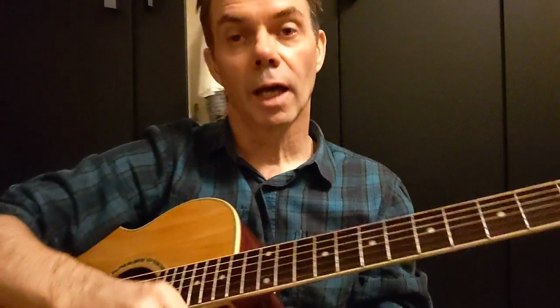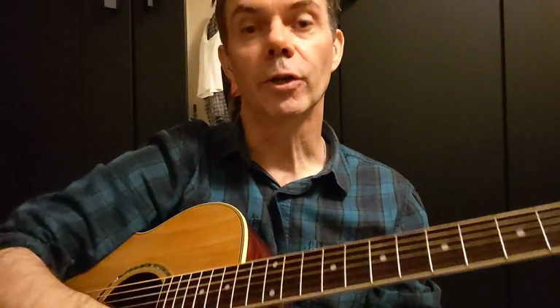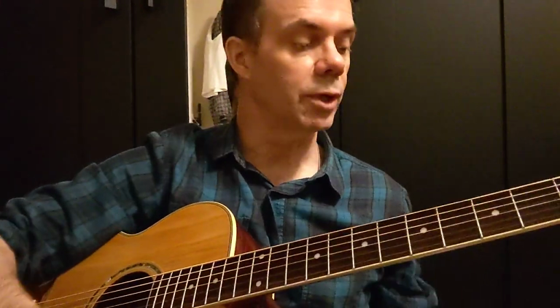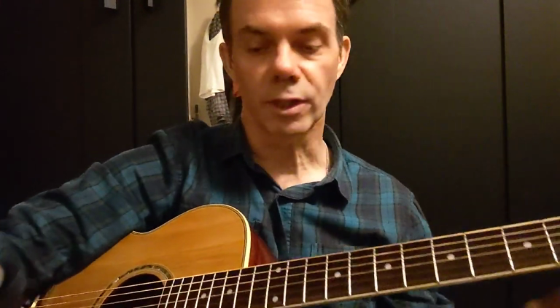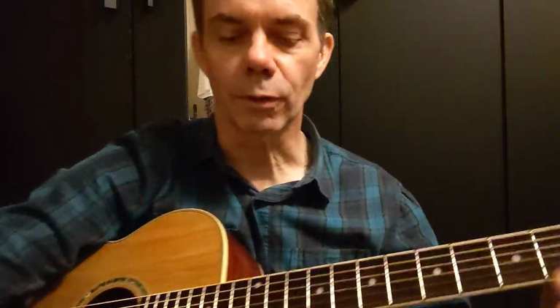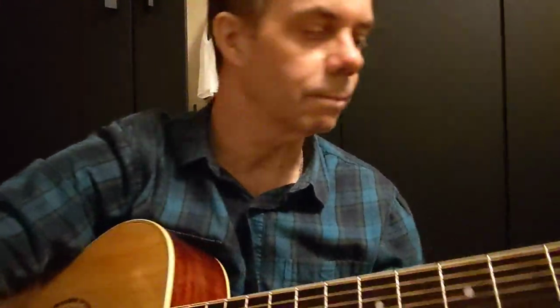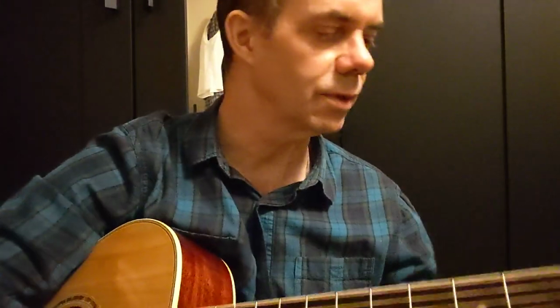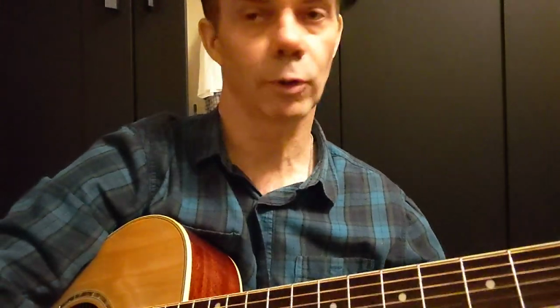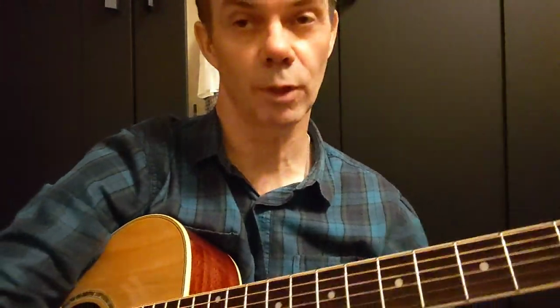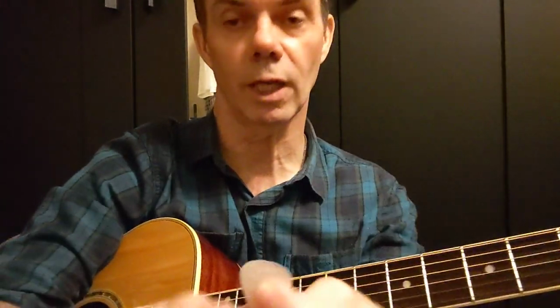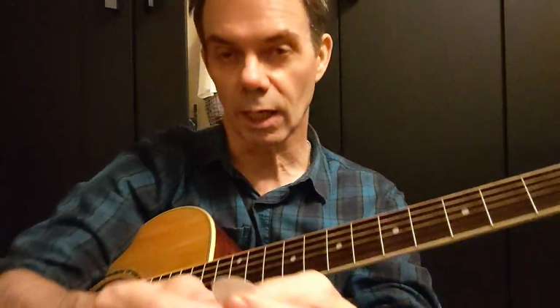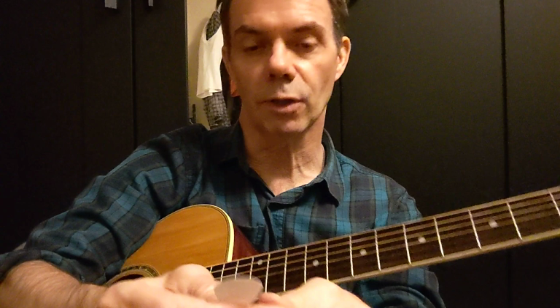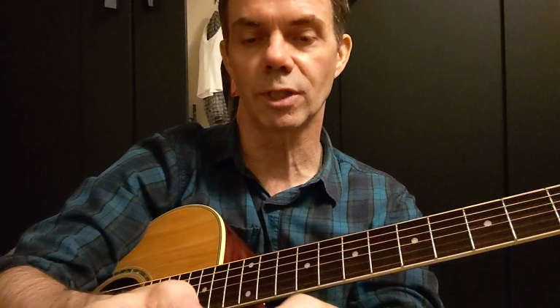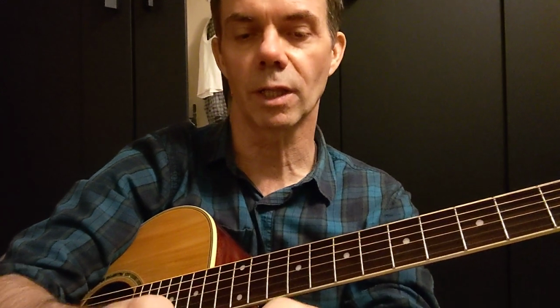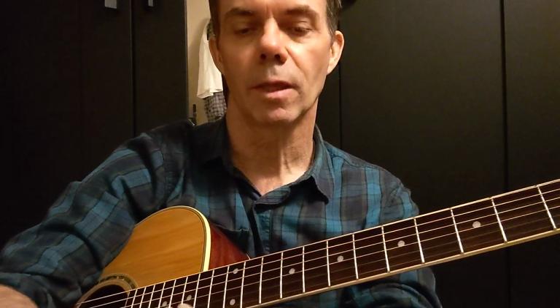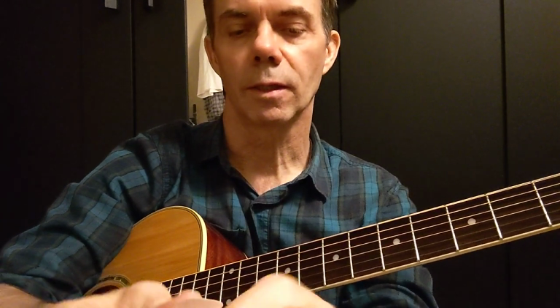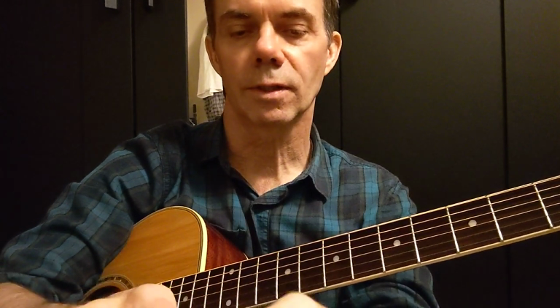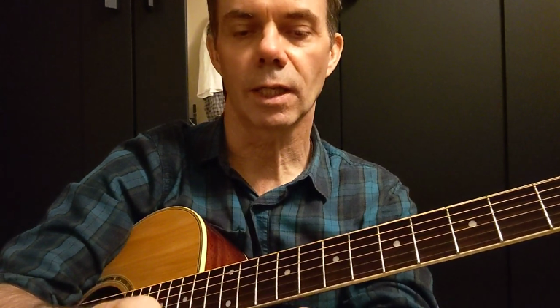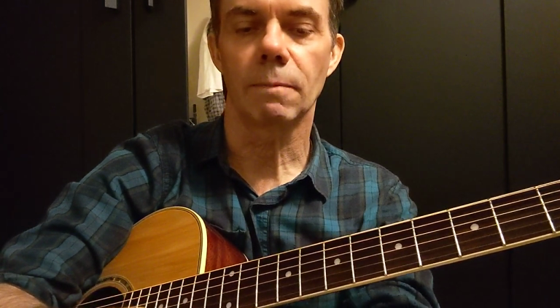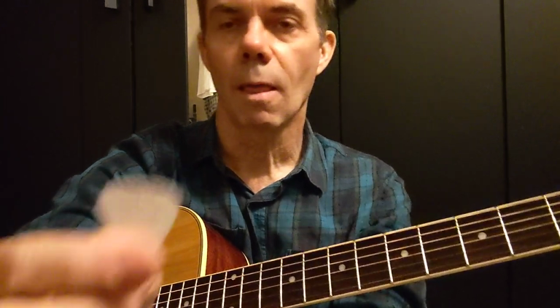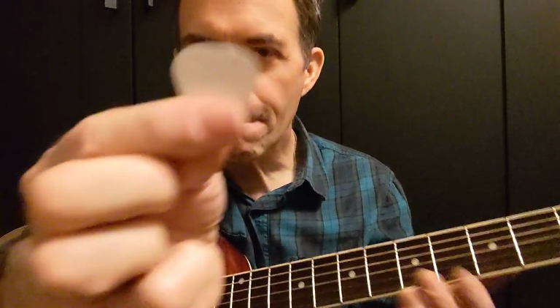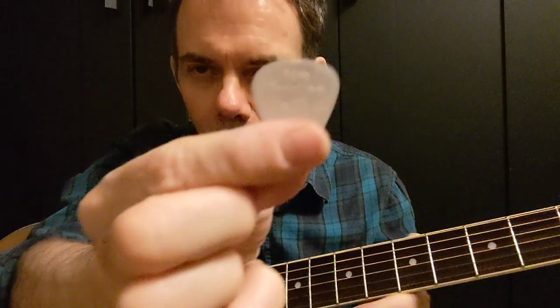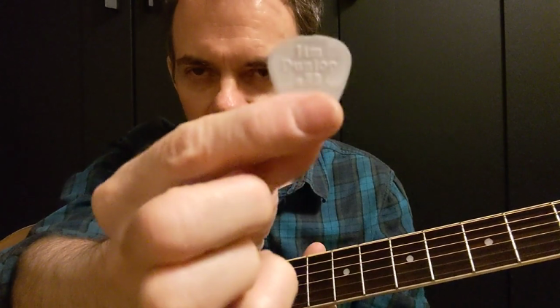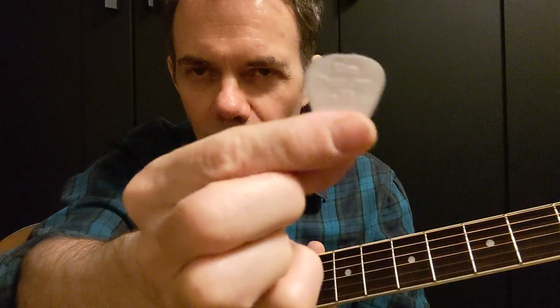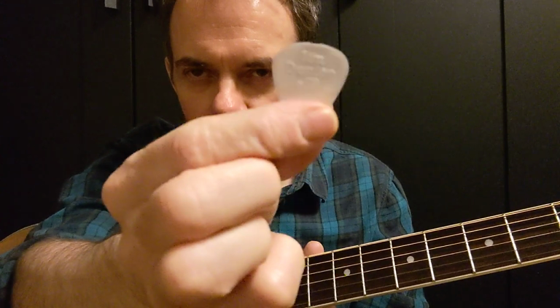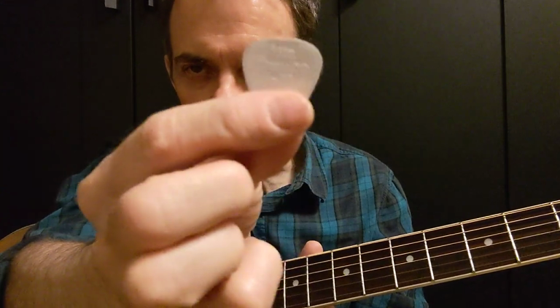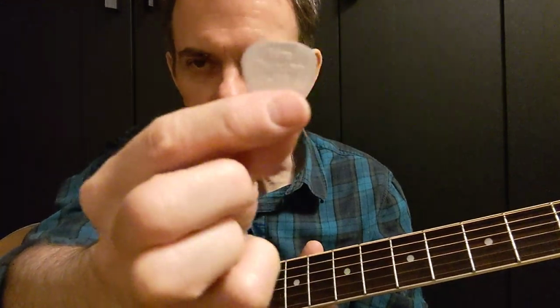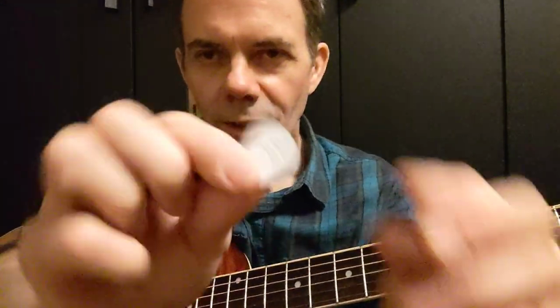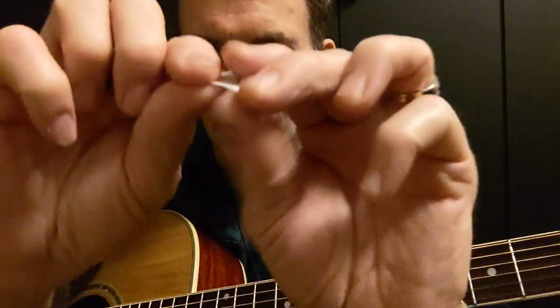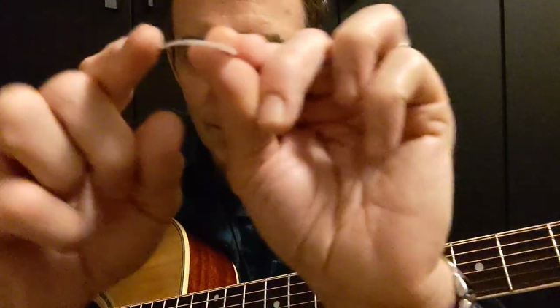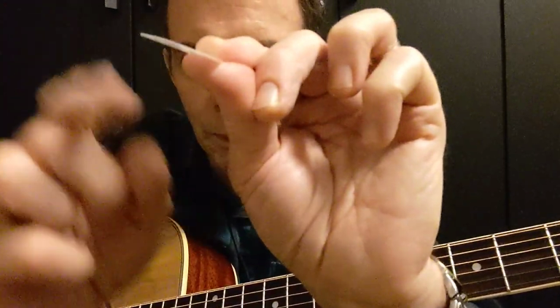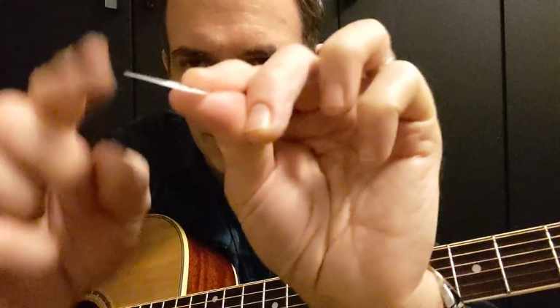Hello, here to do another guitar pick review. This time we're going to be doing another one from Jim Dunlop. It's a white nylon pick, 0.38 — very, super flexible.